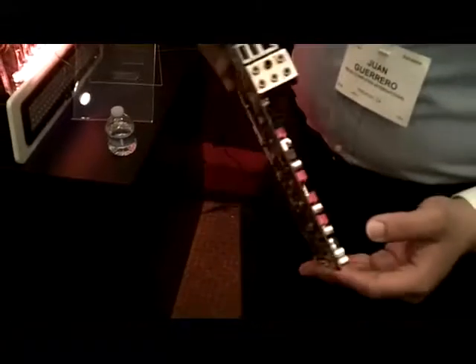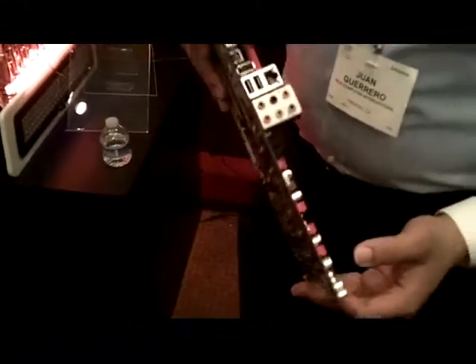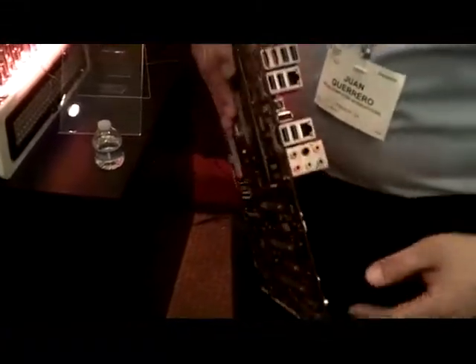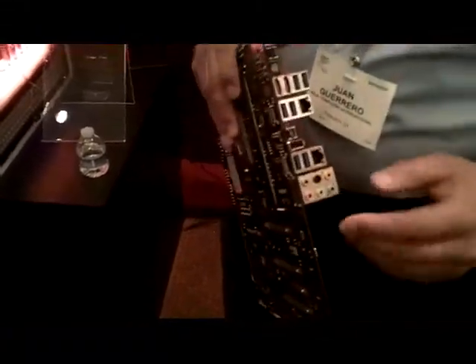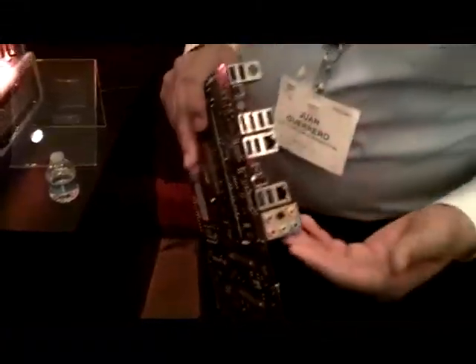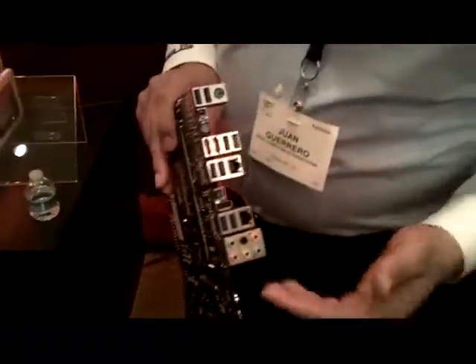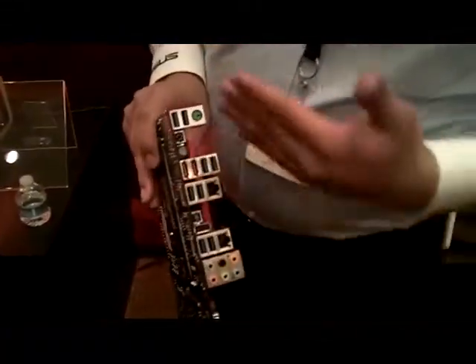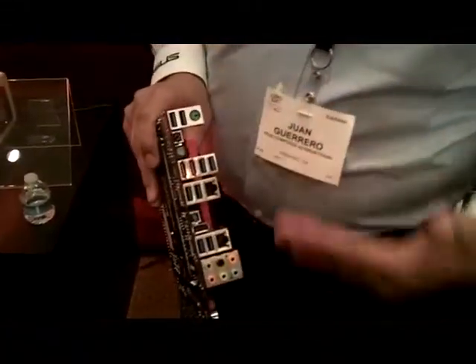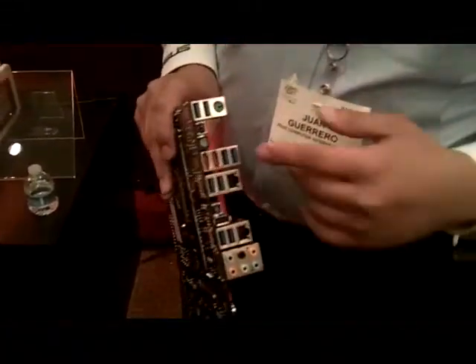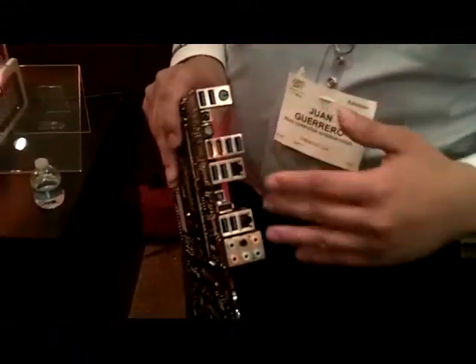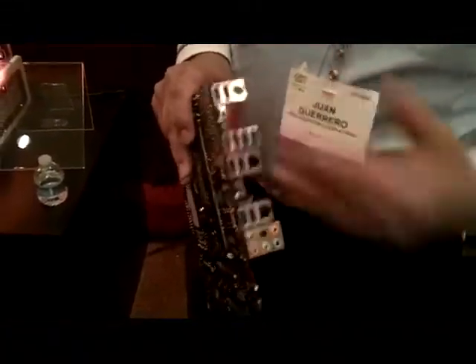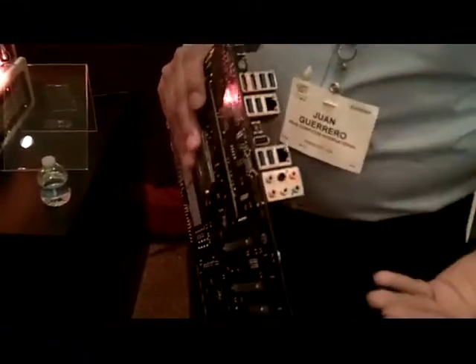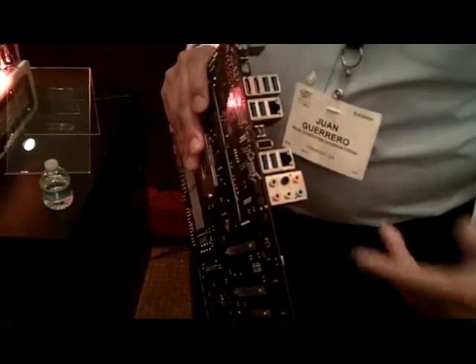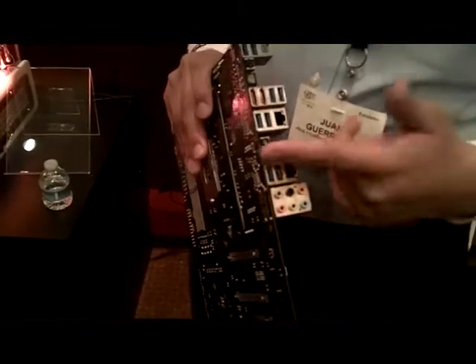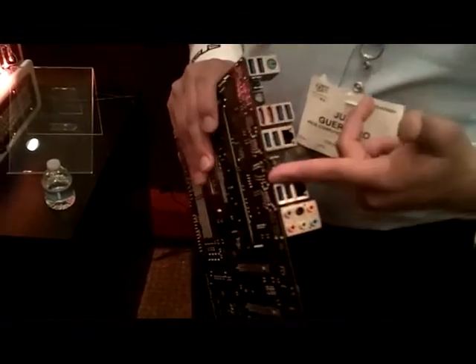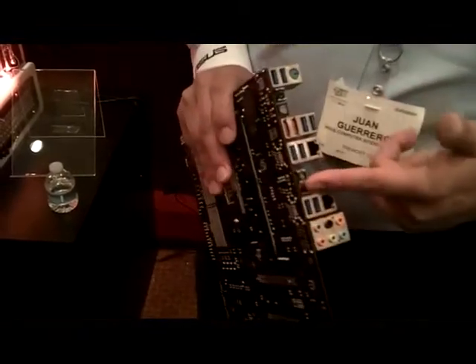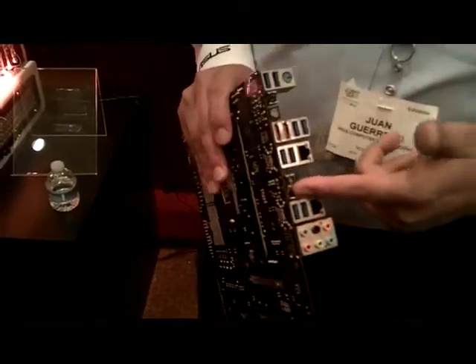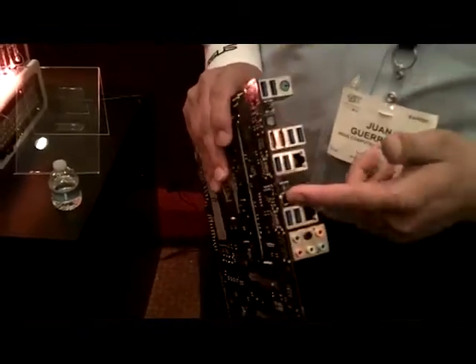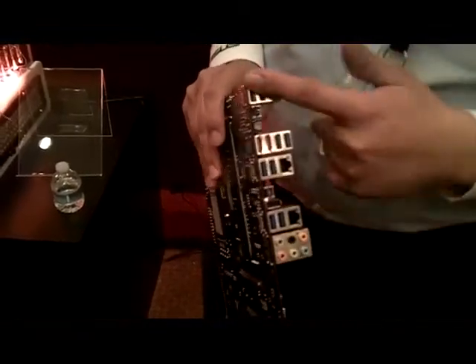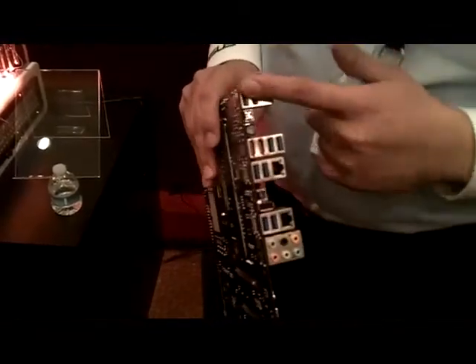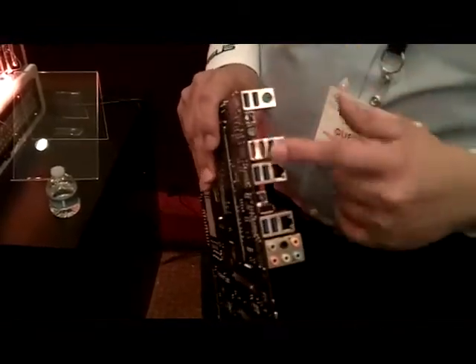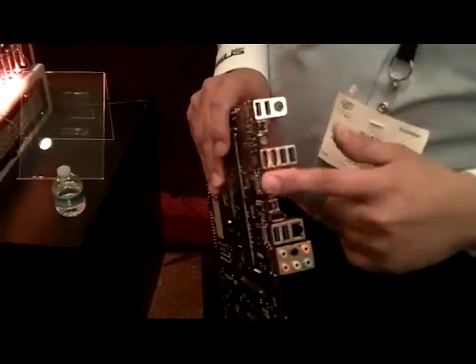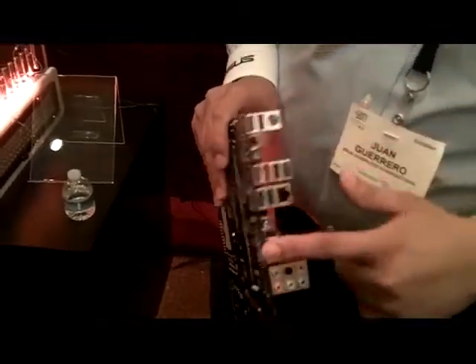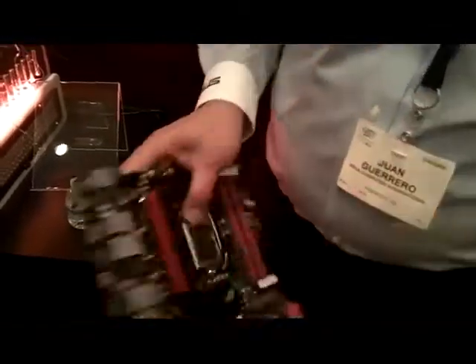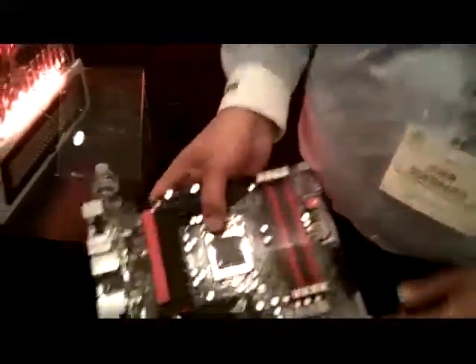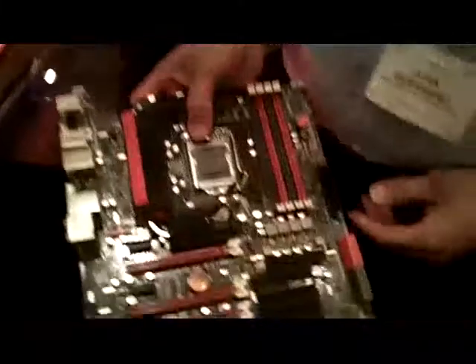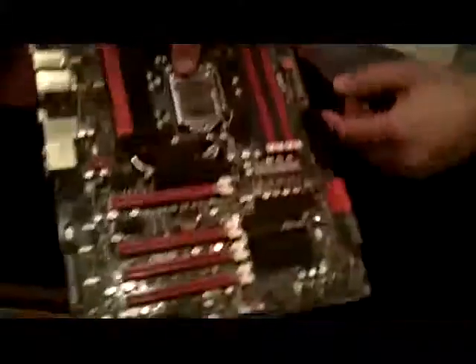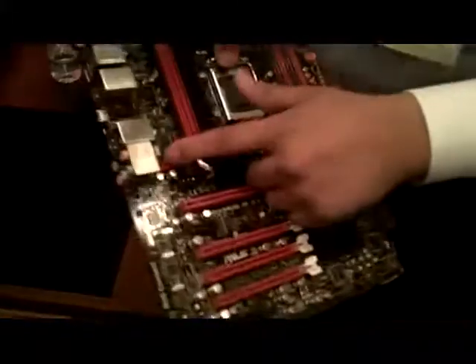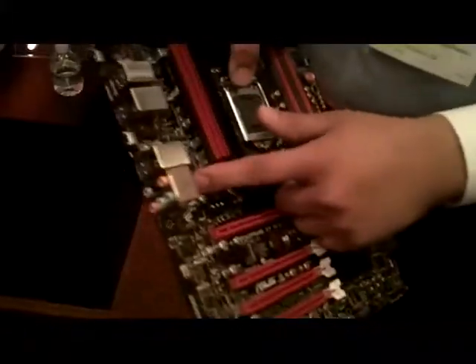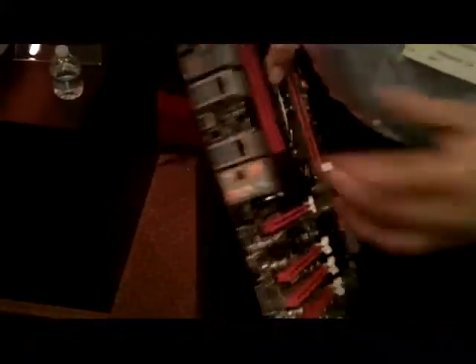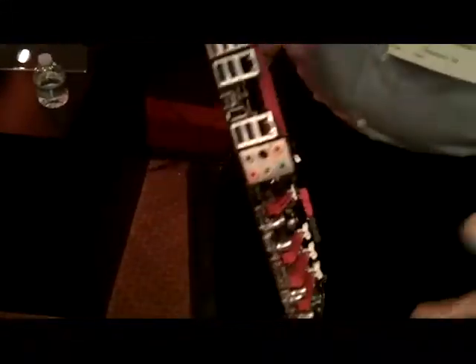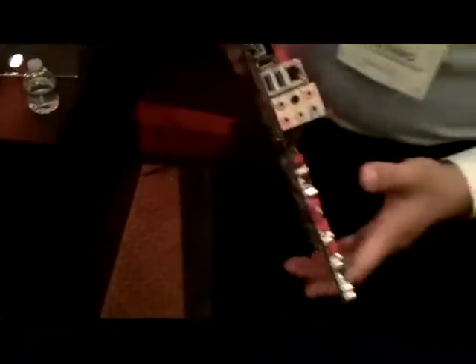Looking at I/O connectivity, the first thing you're going to see is a whole lot of USB 3. There's no USB 2 on the board with the exception of the ROG Connect port. So that's 10 USB 3 ports total.